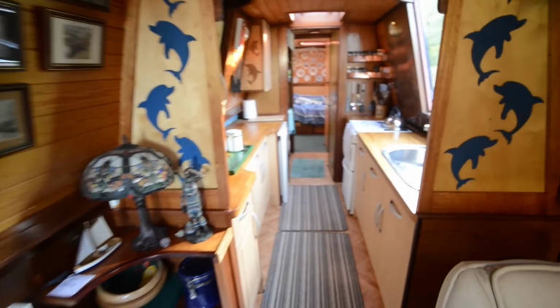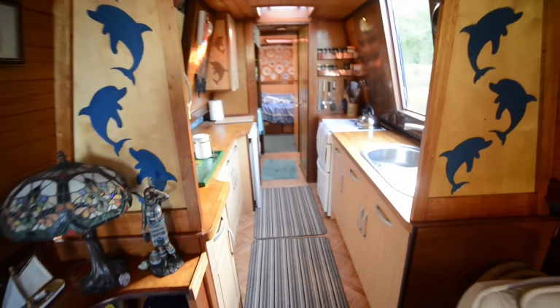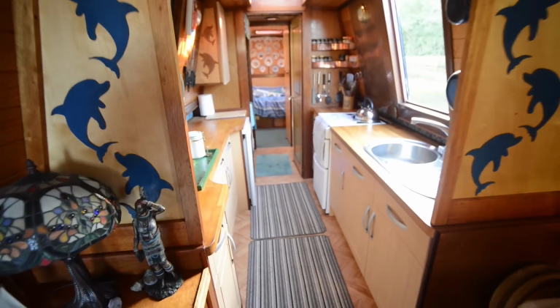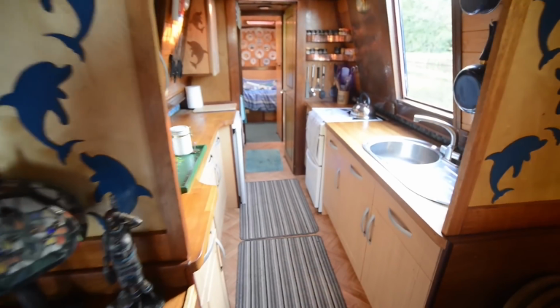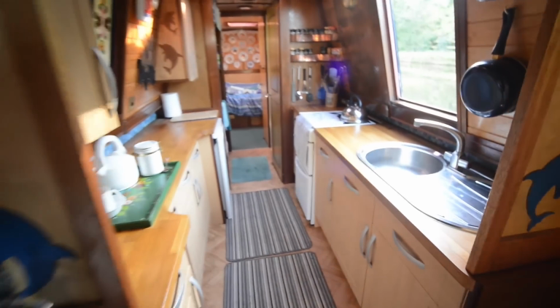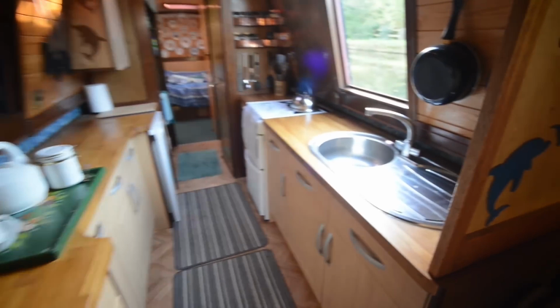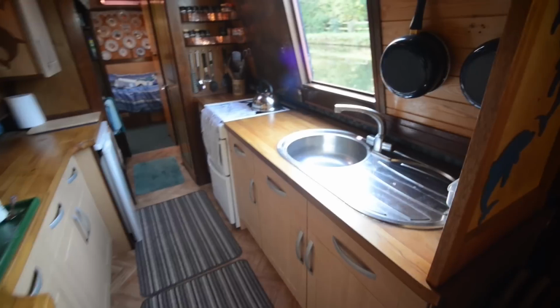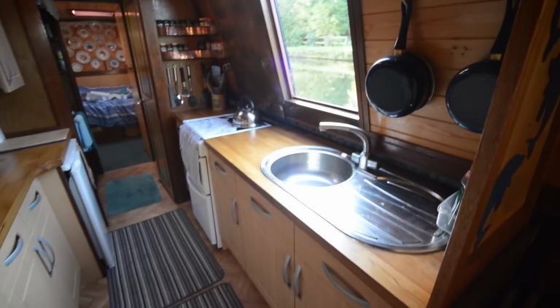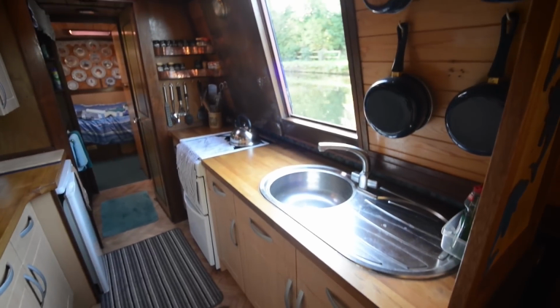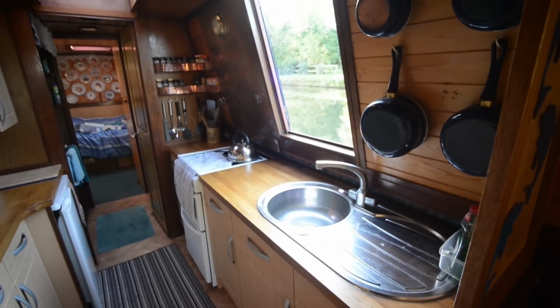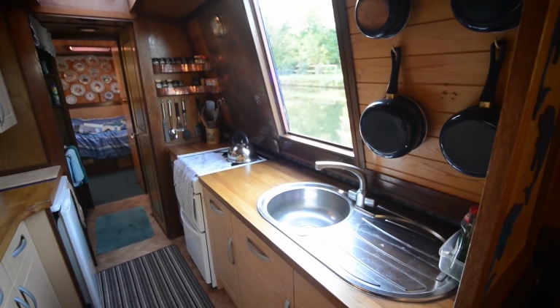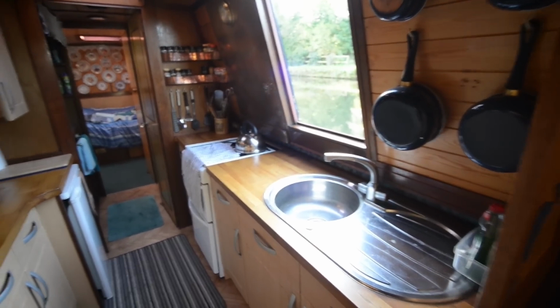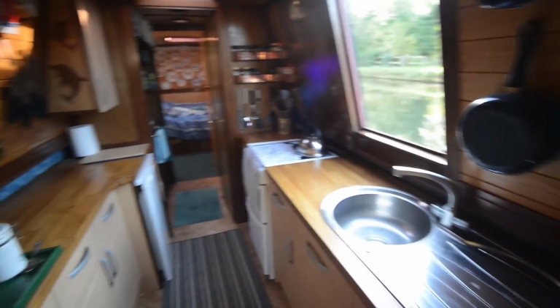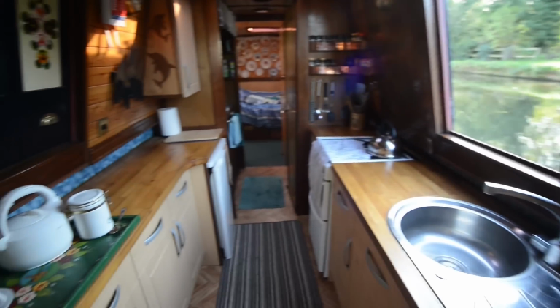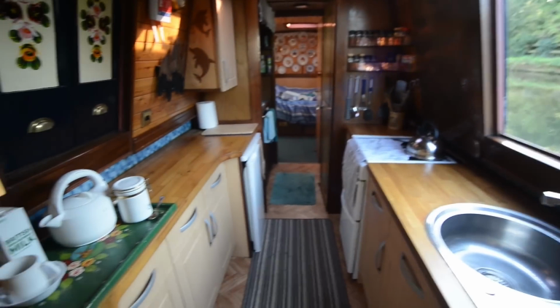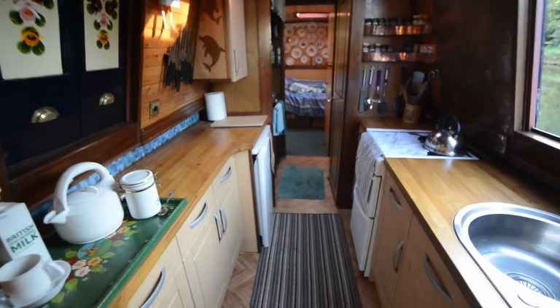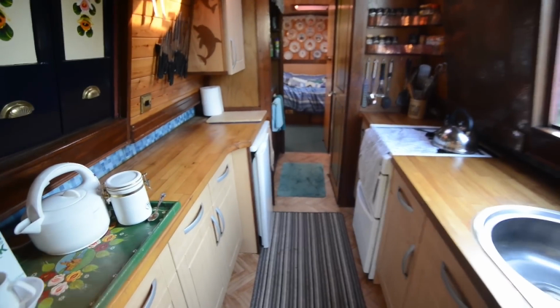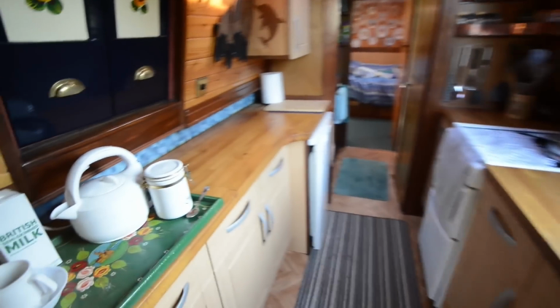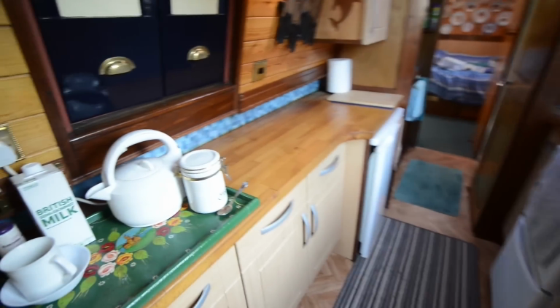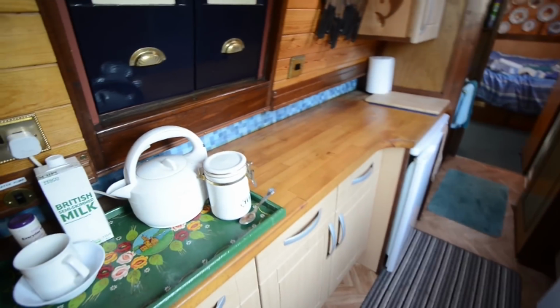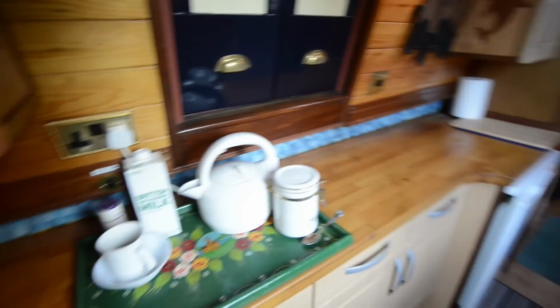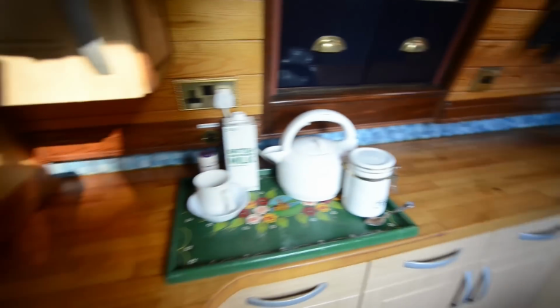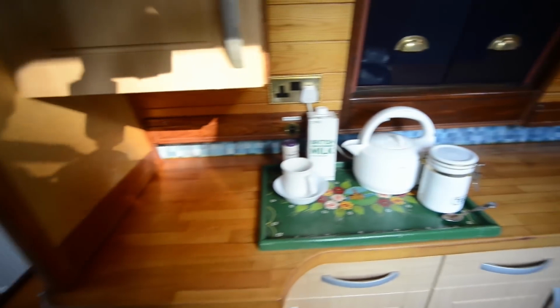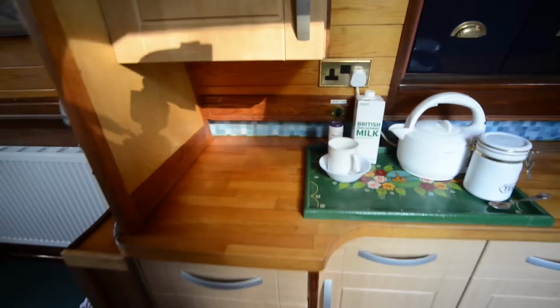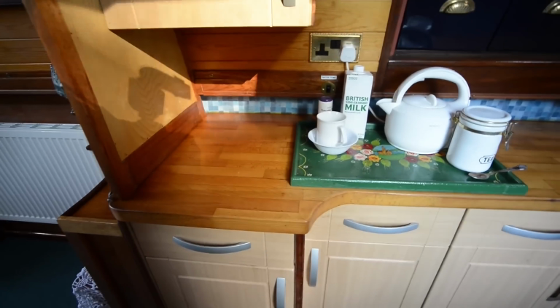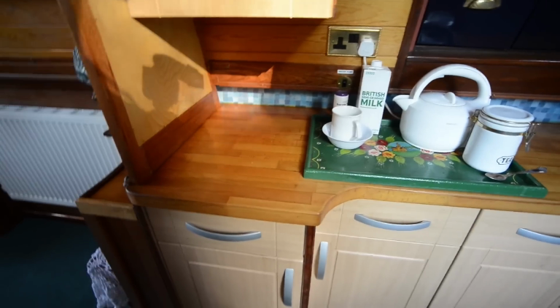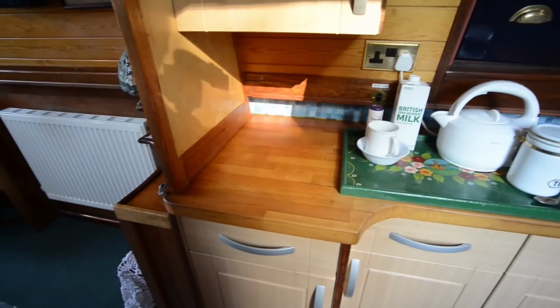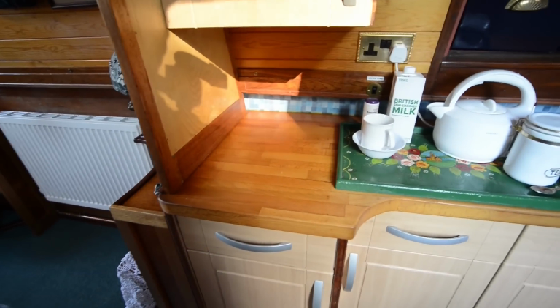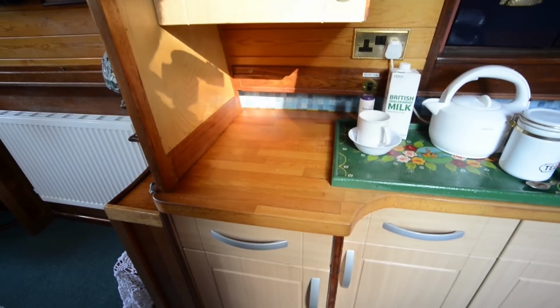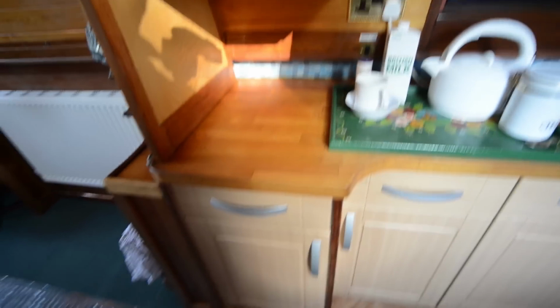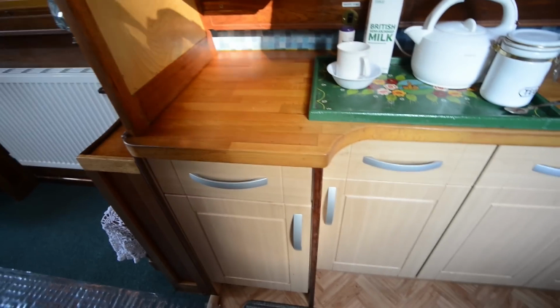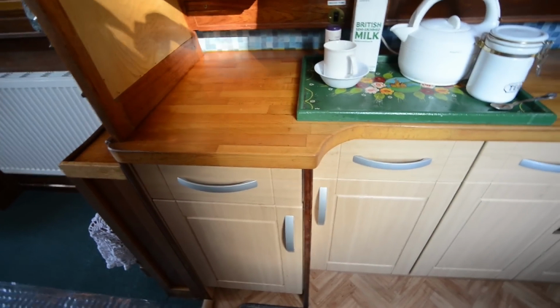Coming back through, you enter the galley, which is a walk-through. You've got a fridge in here, gas cooking, as you can see. Plenty of cupboards and drawers, and you've got side hatches on either side of the galley.